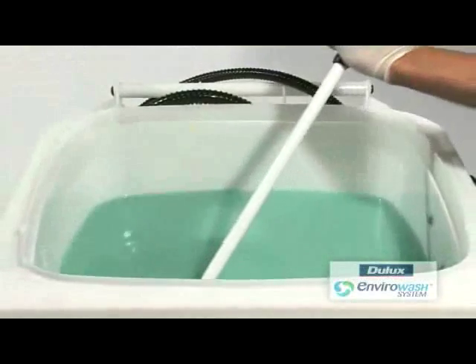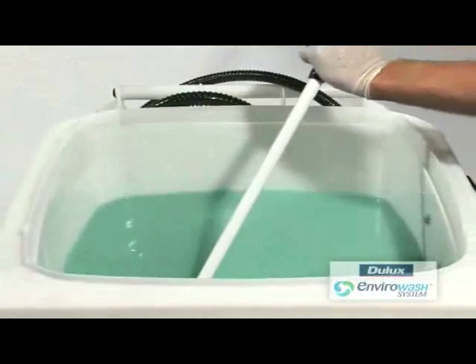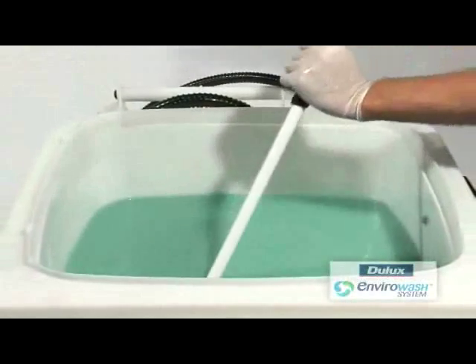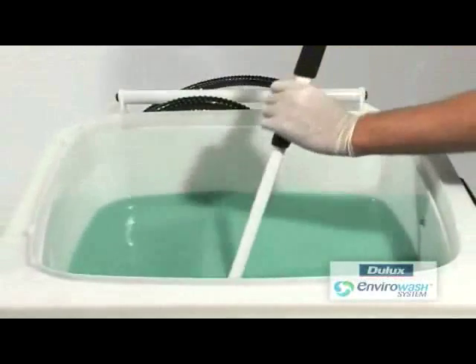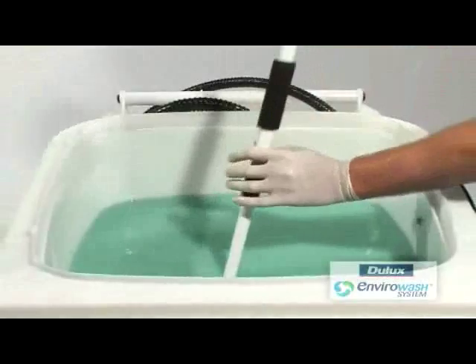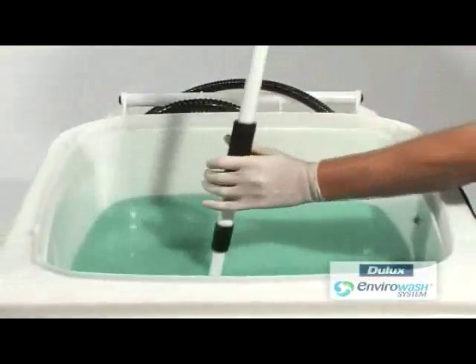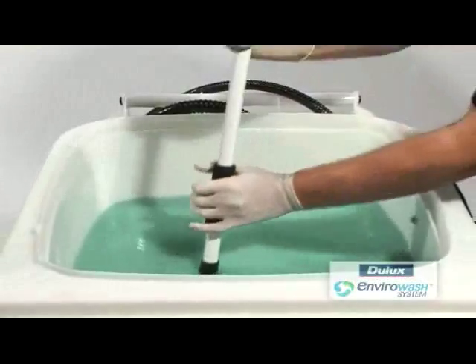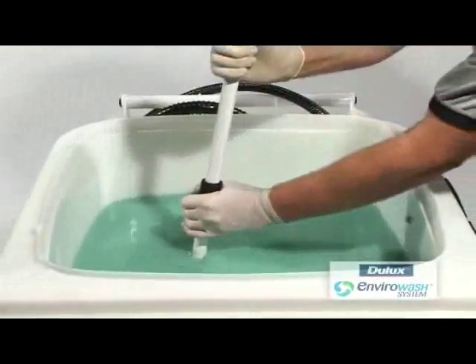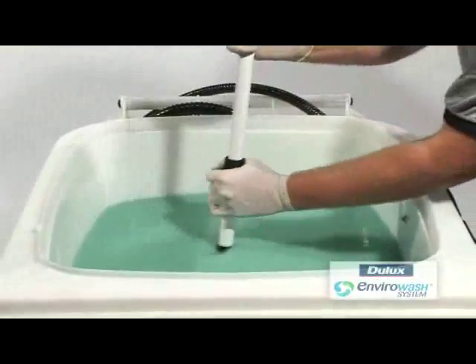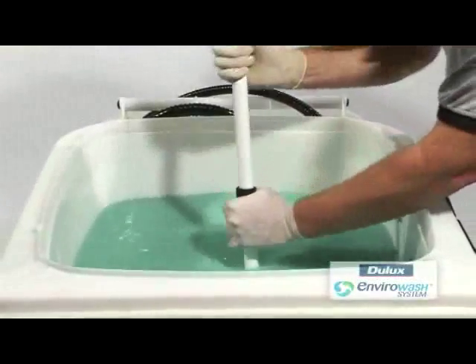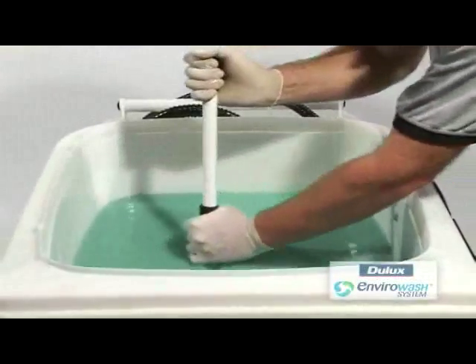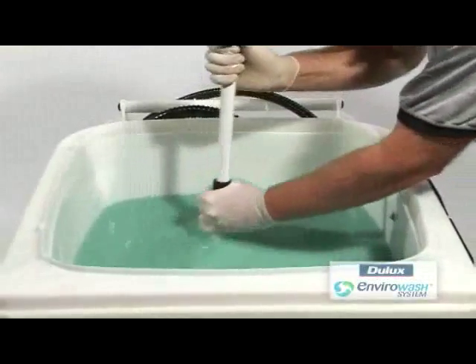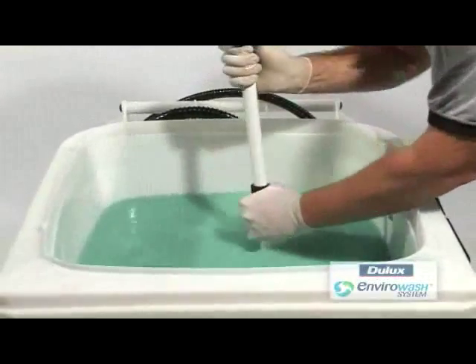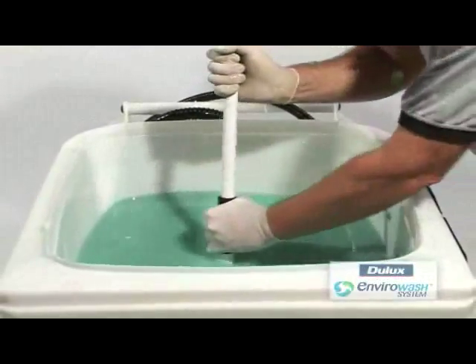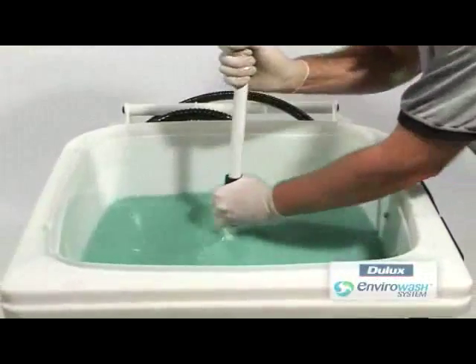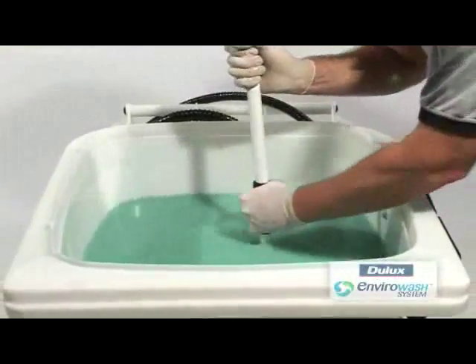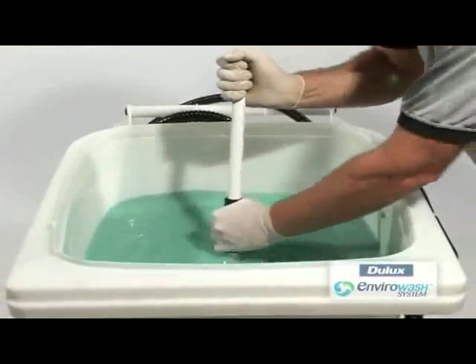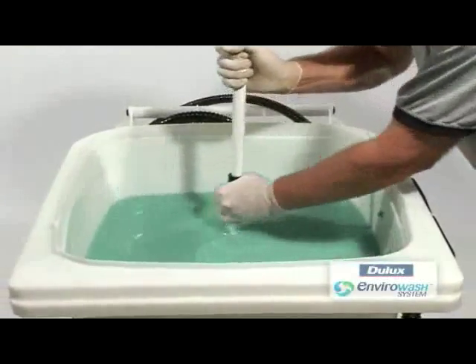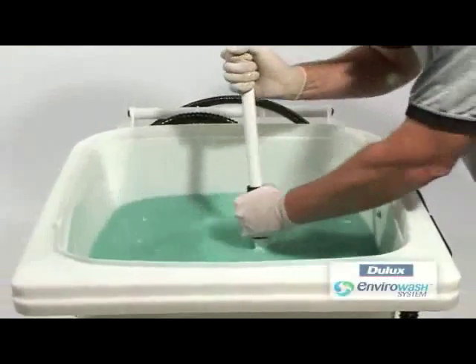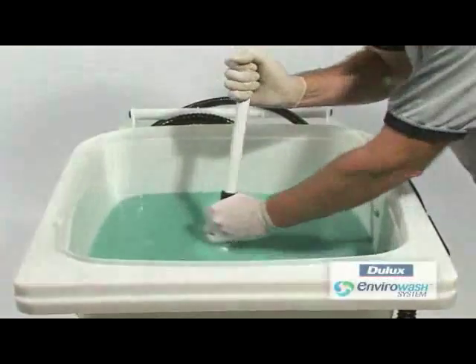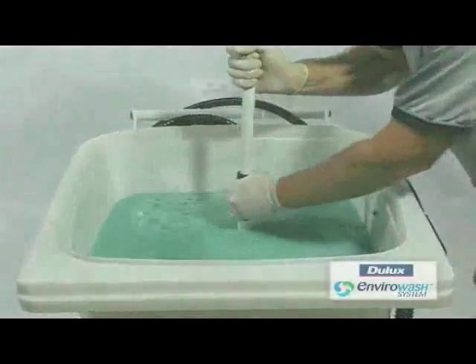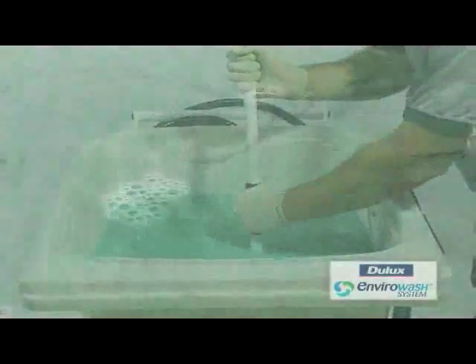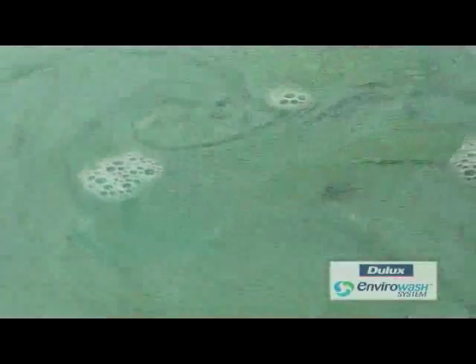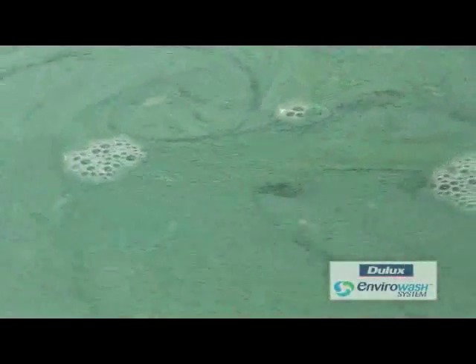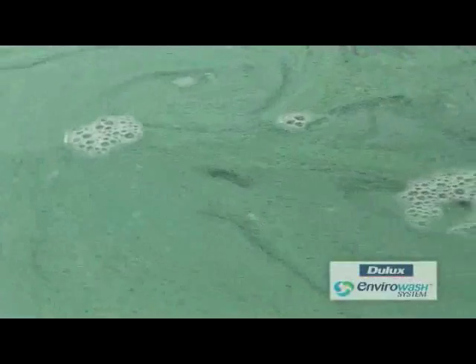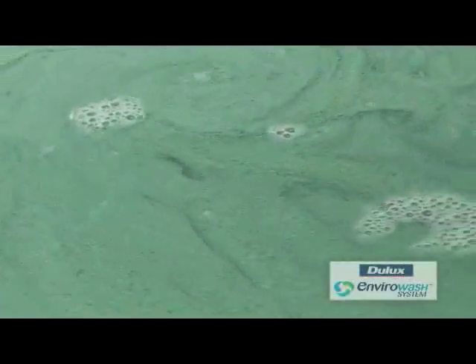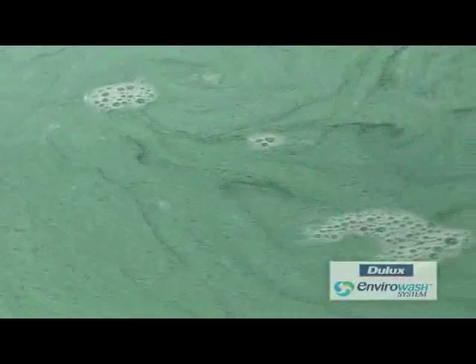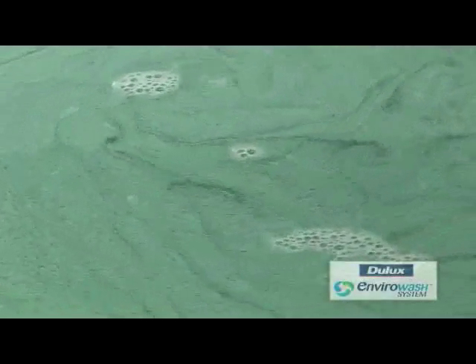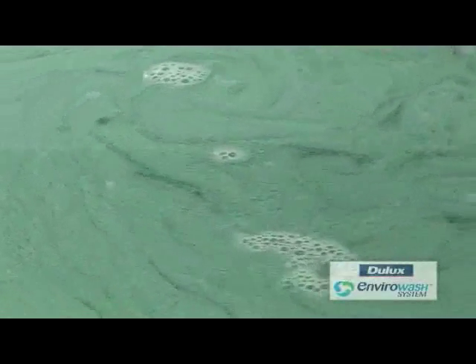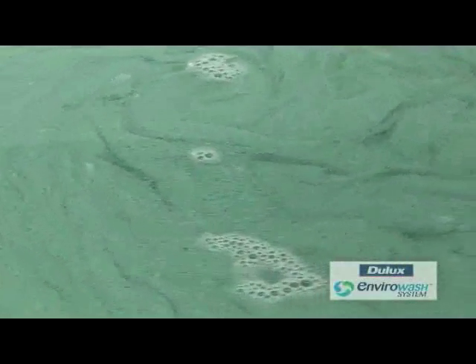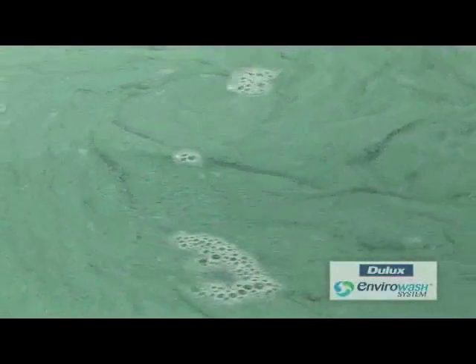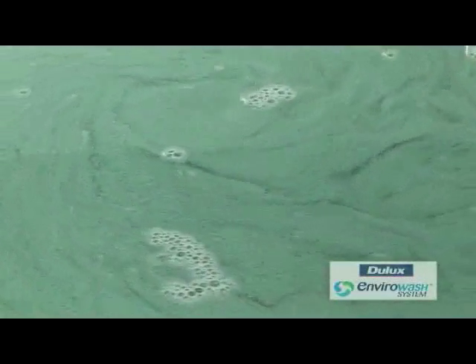Stir in a circular motion for one minute, making sure the stirring paddle reaches the bottom of the tank. Leave for one minute, then re-stir.